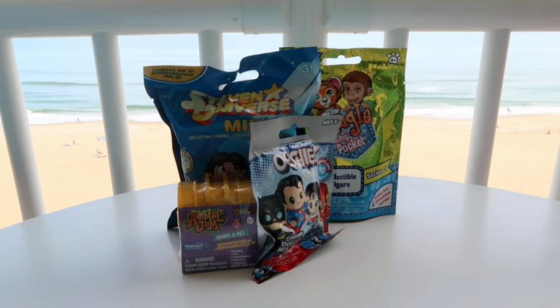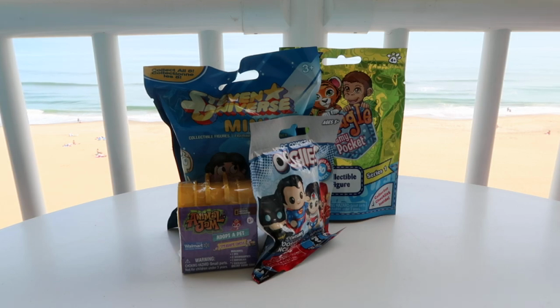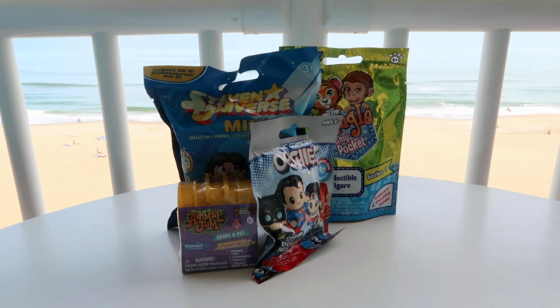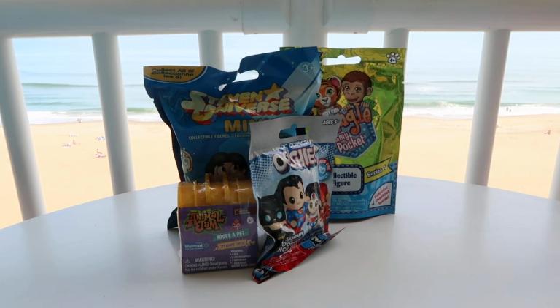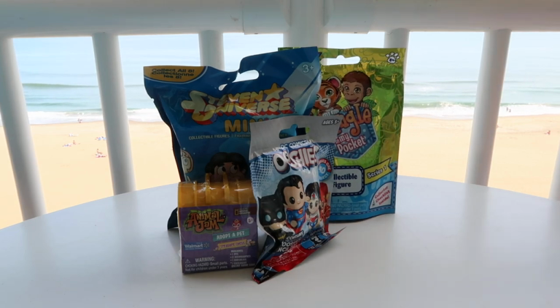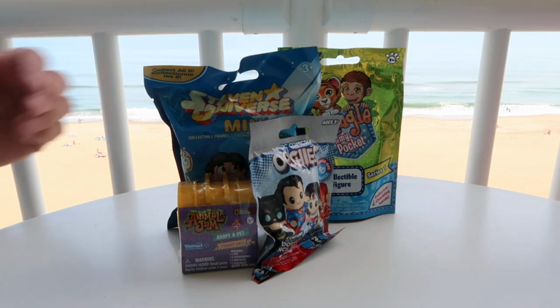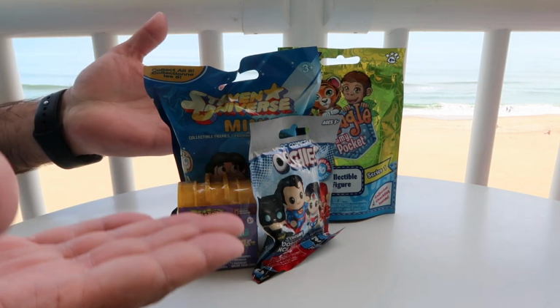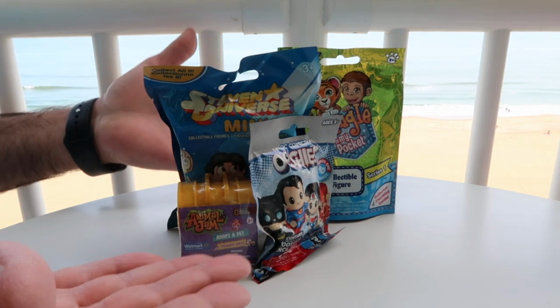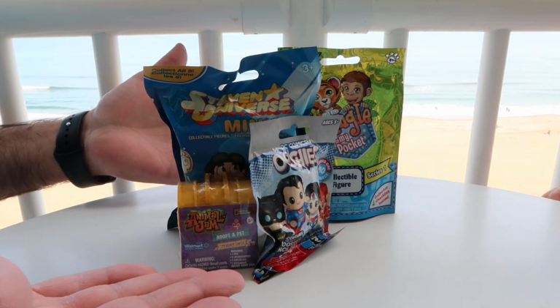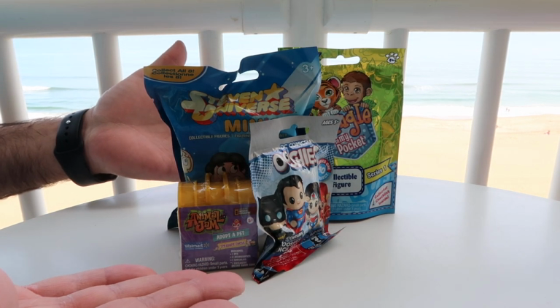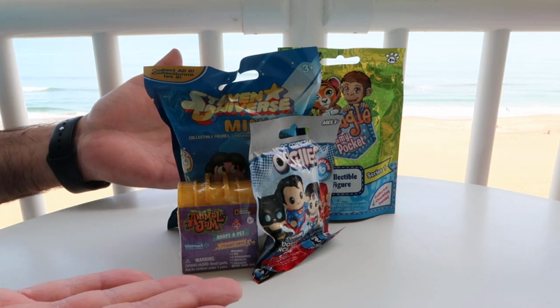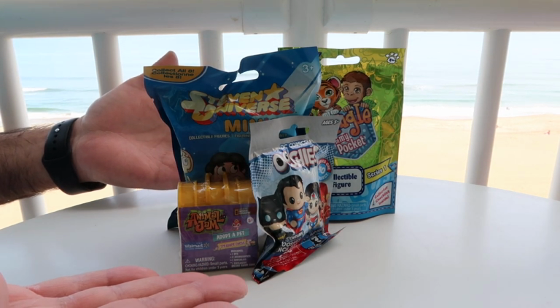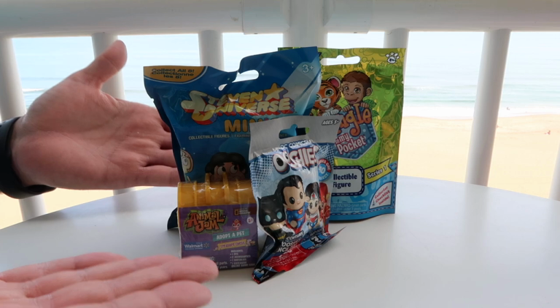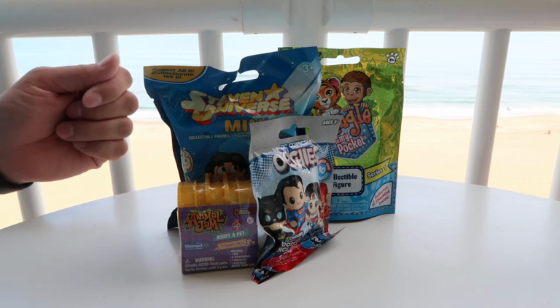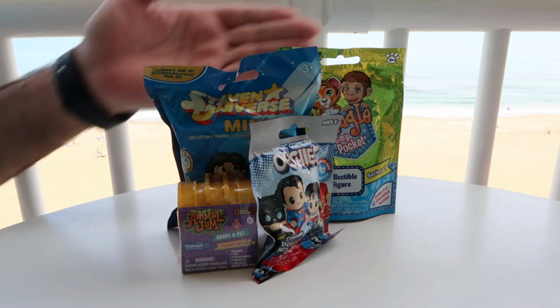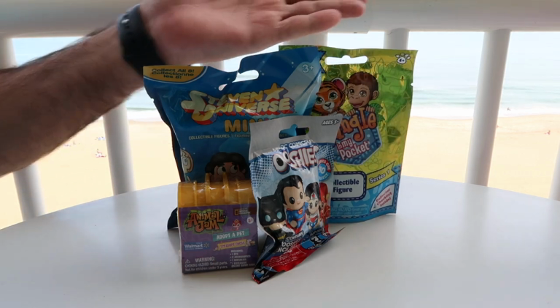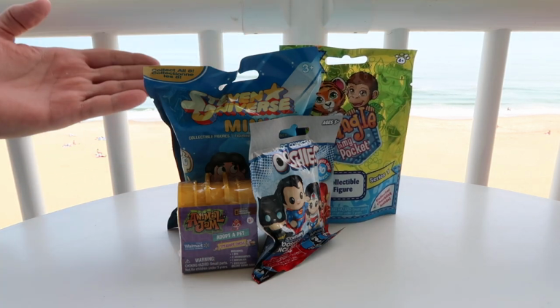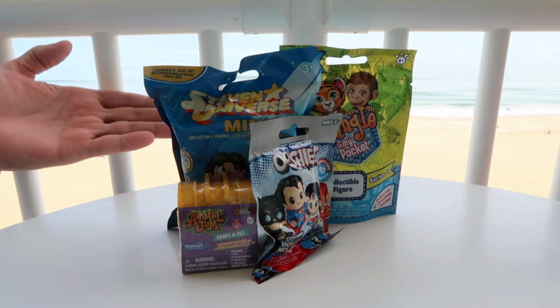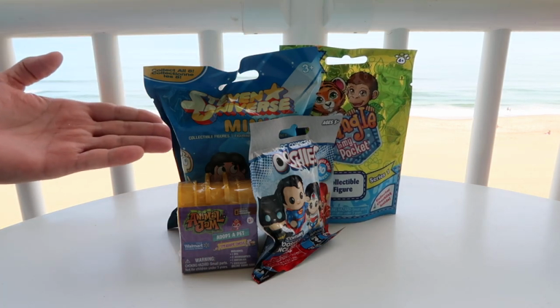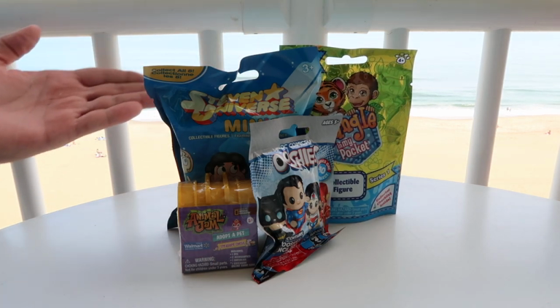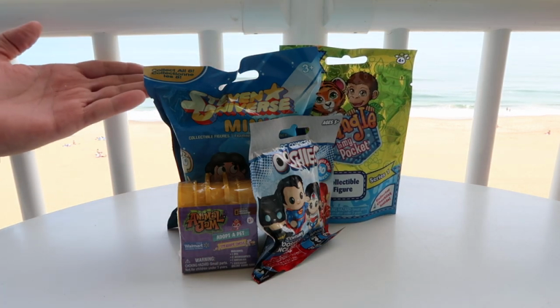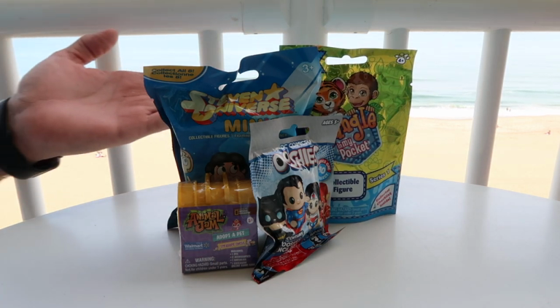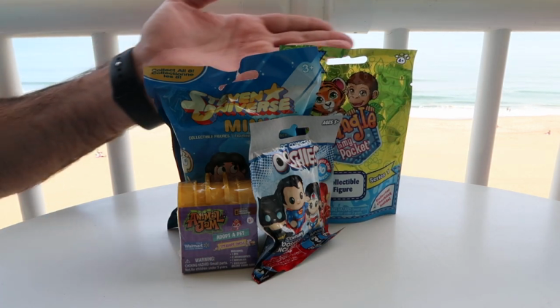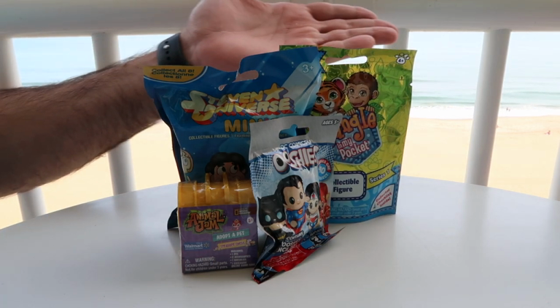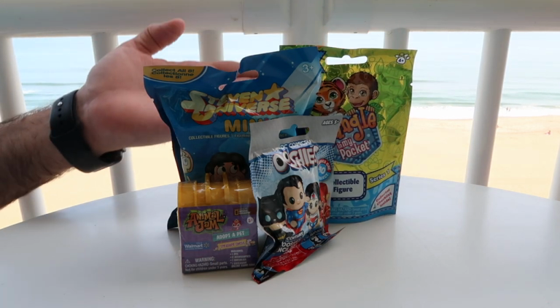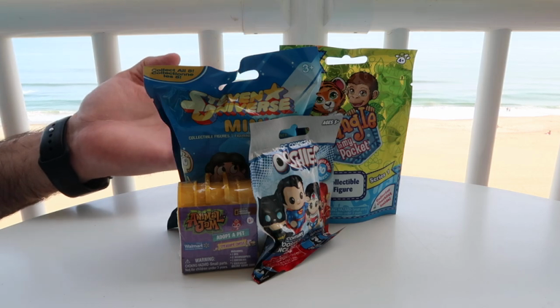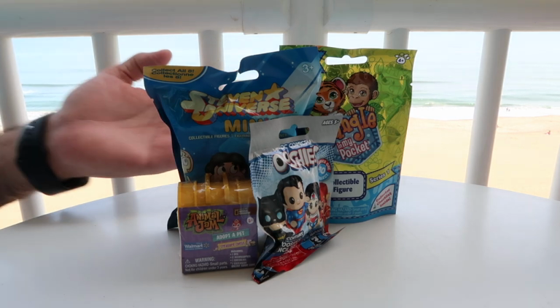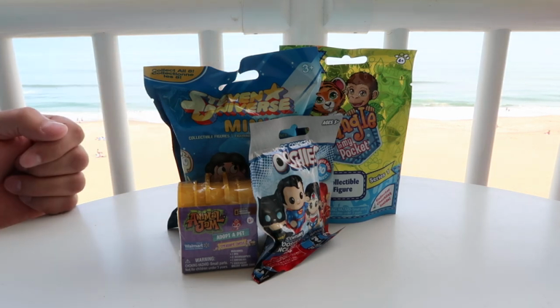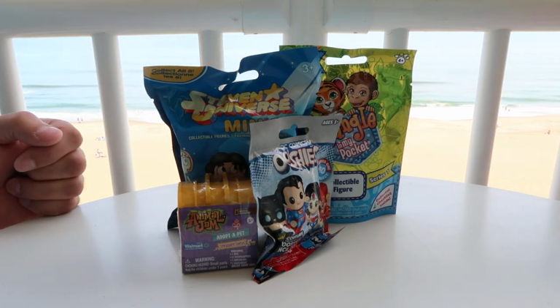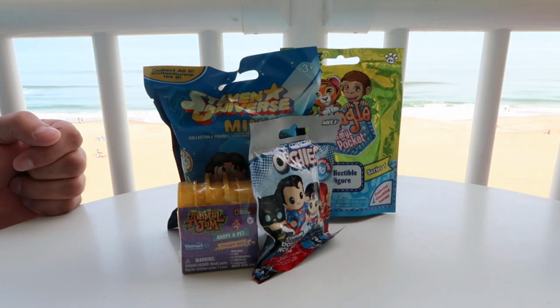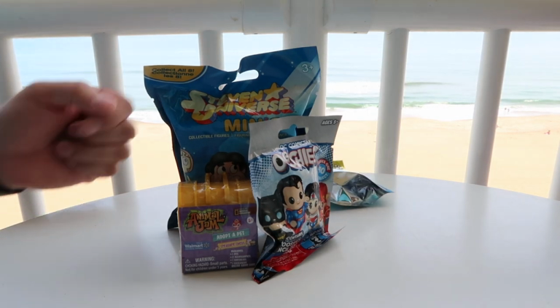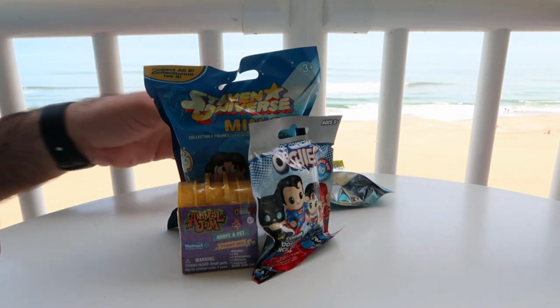Hello everybody. So today we have four blind bags to open for you guys. We are also out of our element — we are on vacation. So if you don't mind, I've decided to put the ocean in the background. Hopefully it's not too distracting or loud.